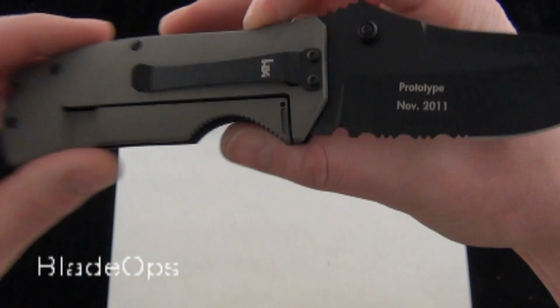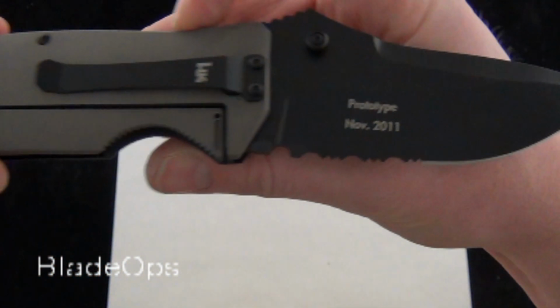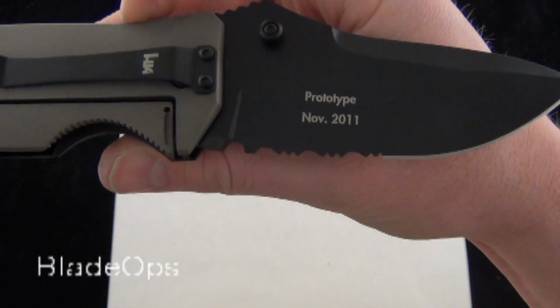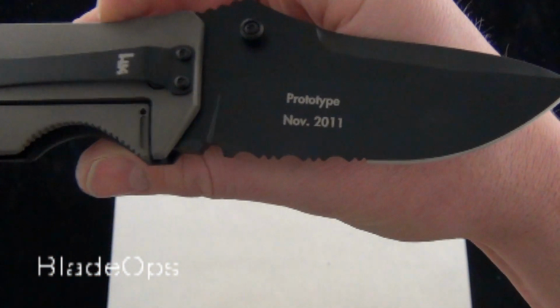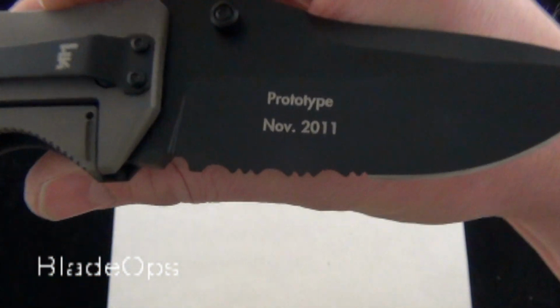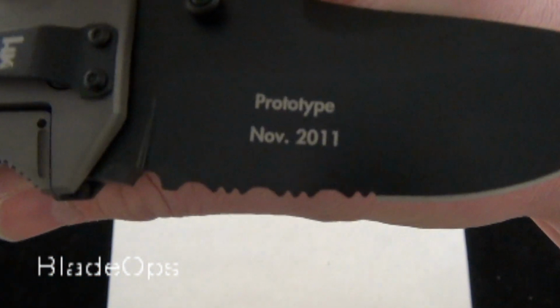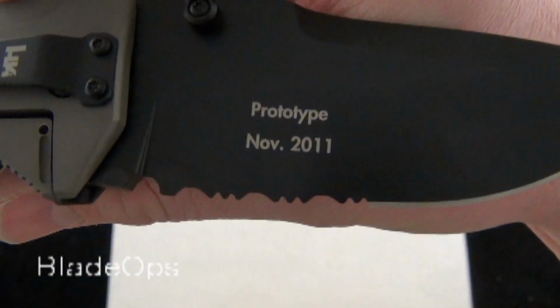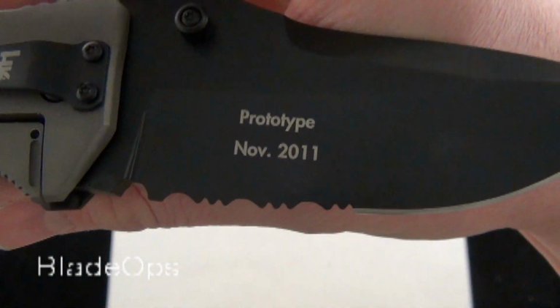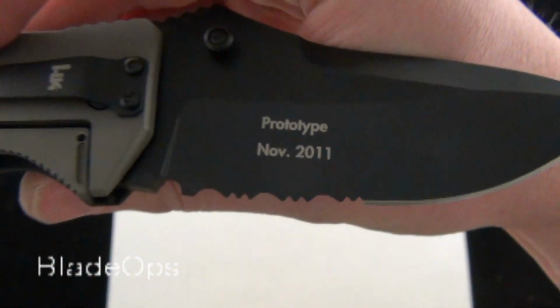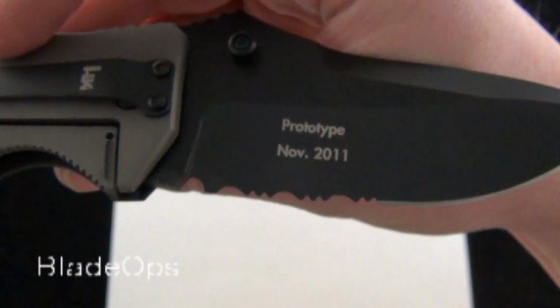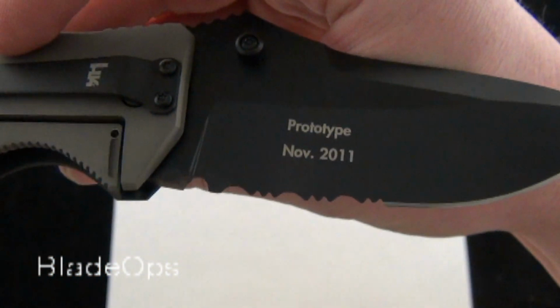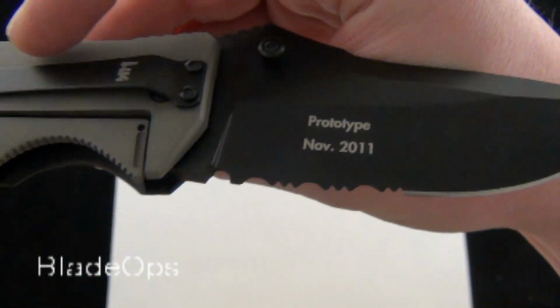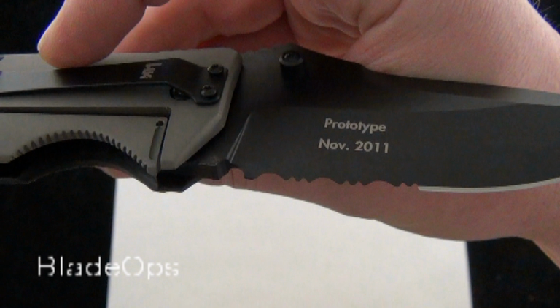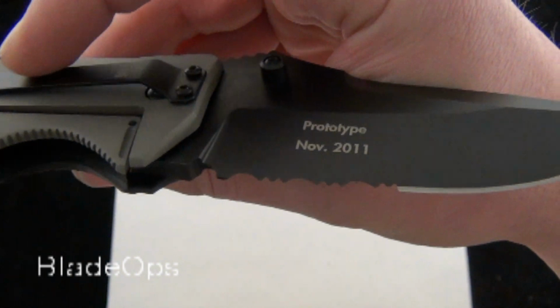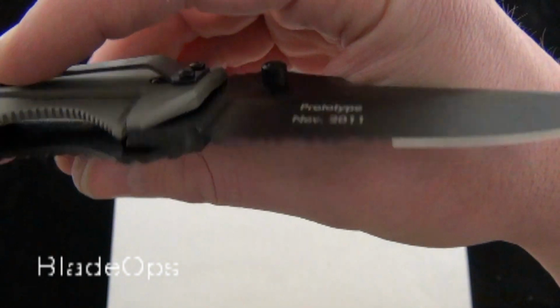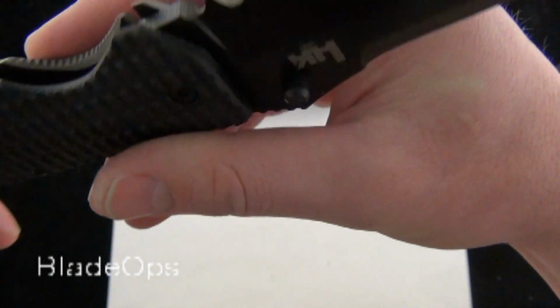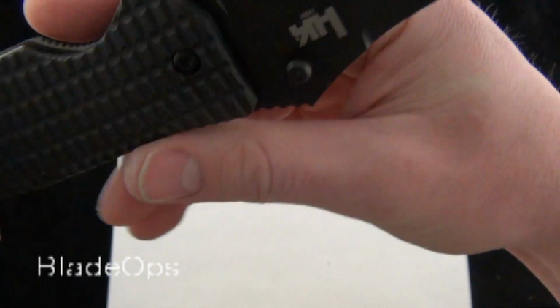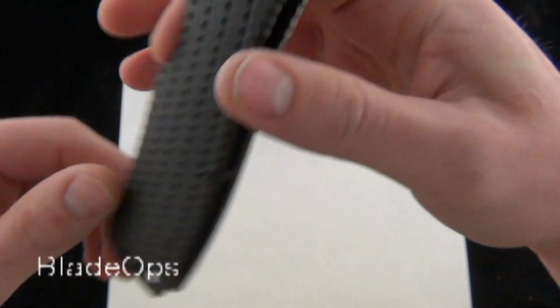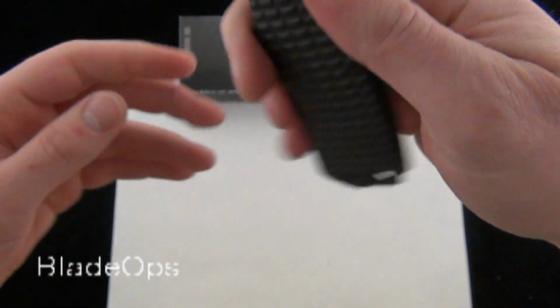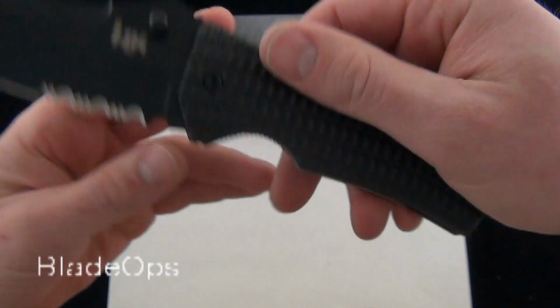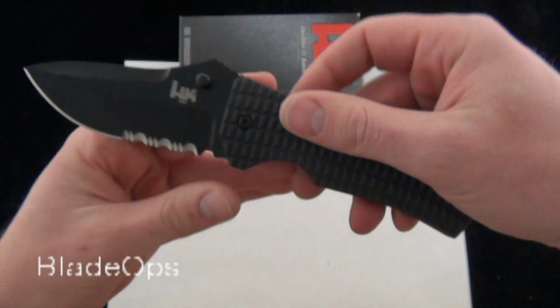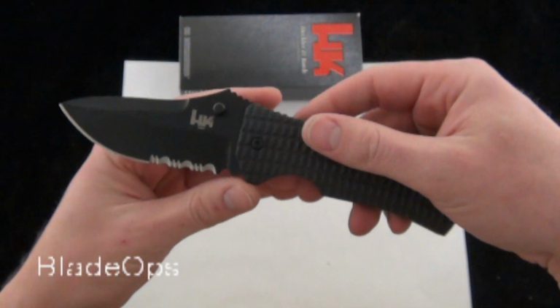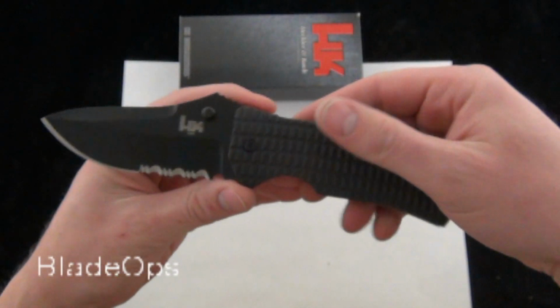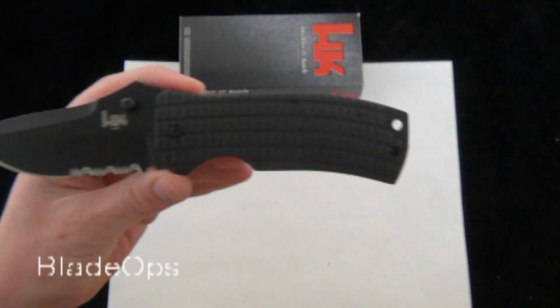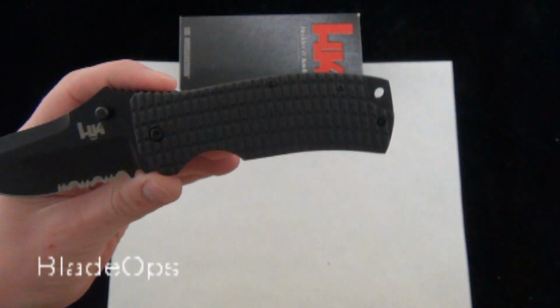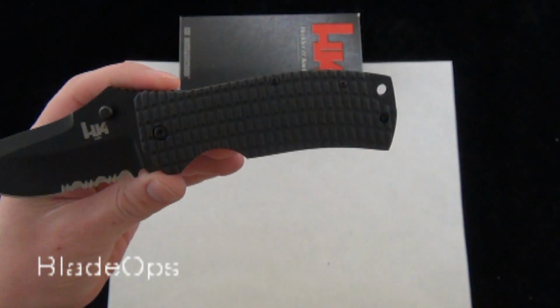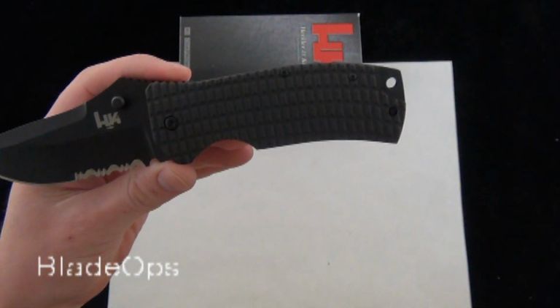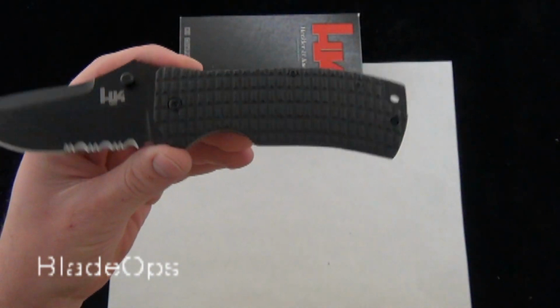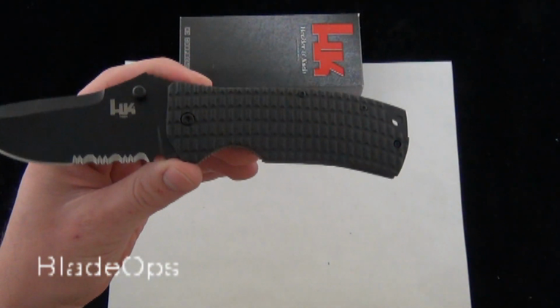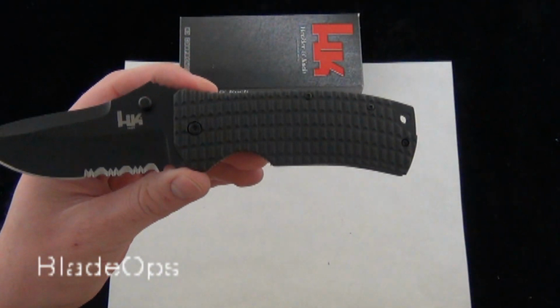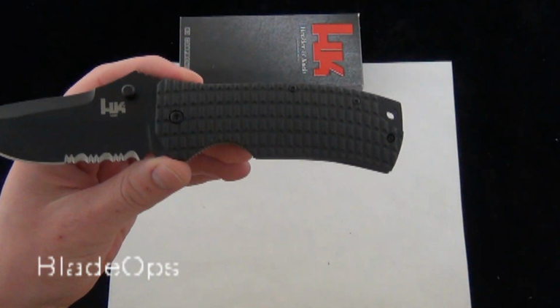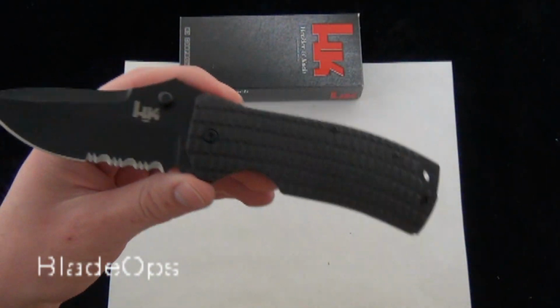The blade there — you're looking at 3.6 inches of 9CR13 stainless. There's the back side: prototype, November 2011. Overall, the Conspiracy is 7.5 inches.